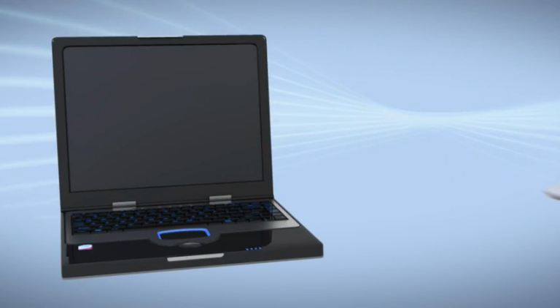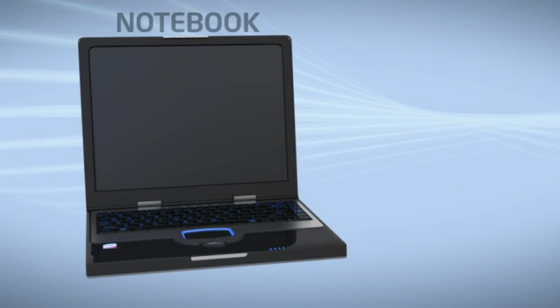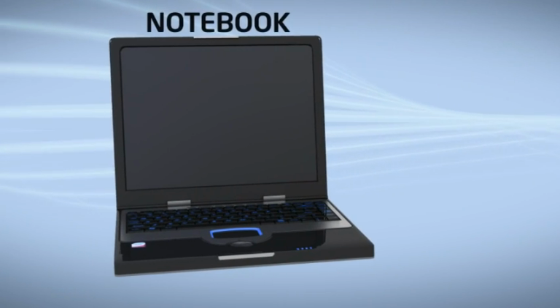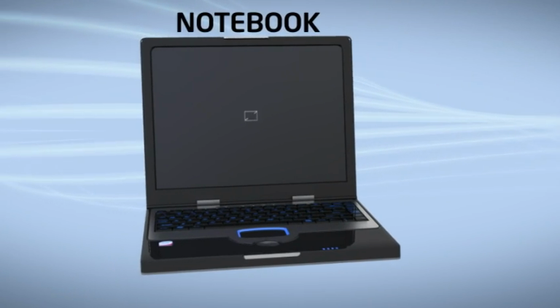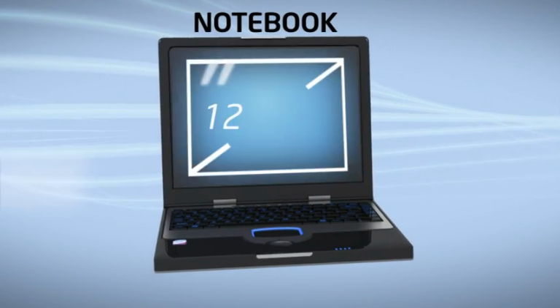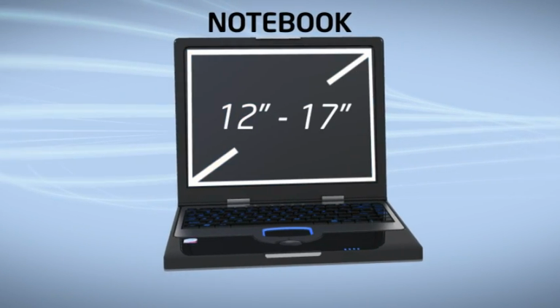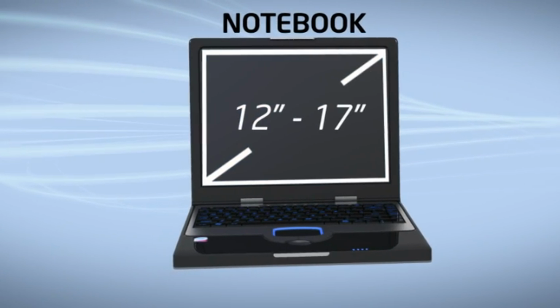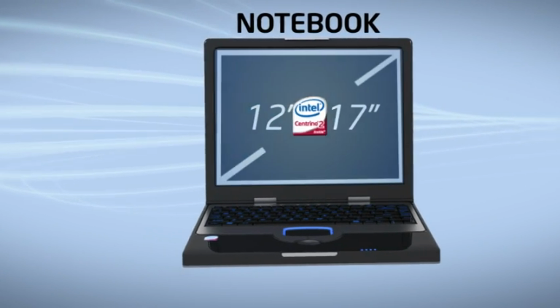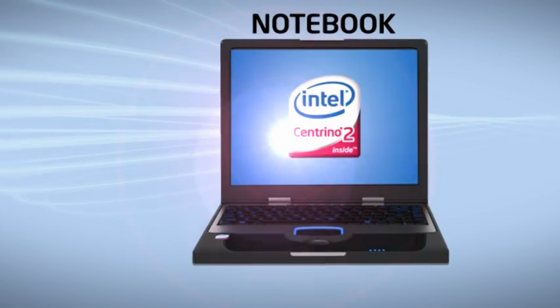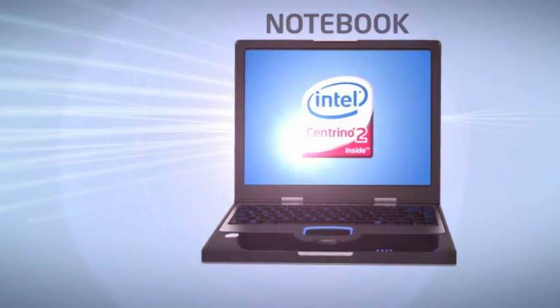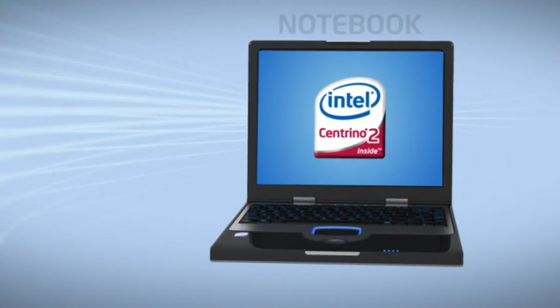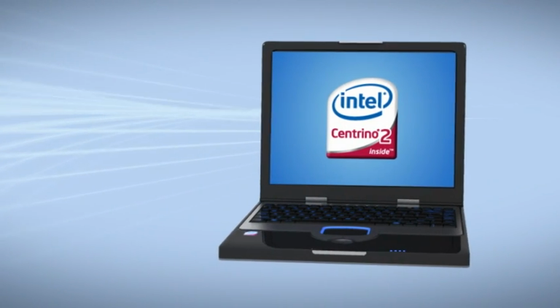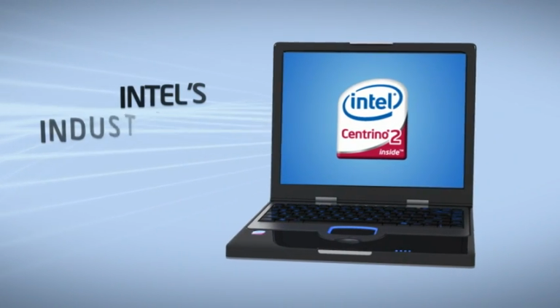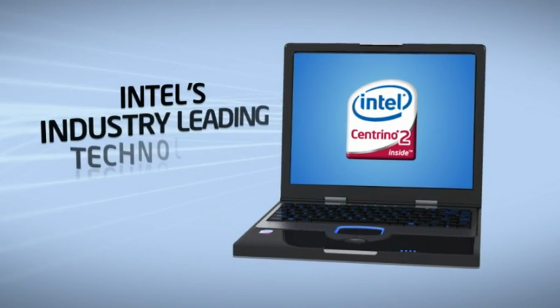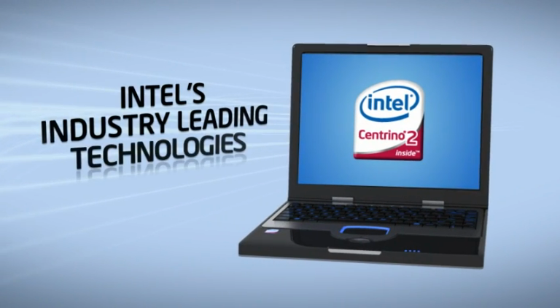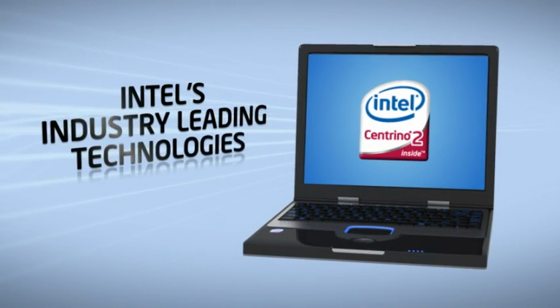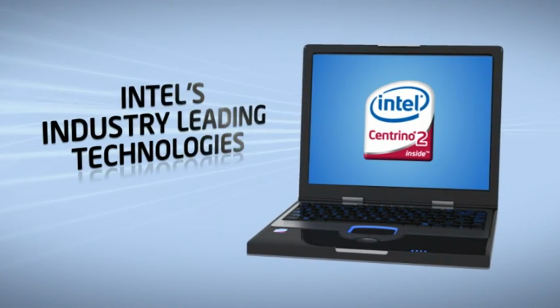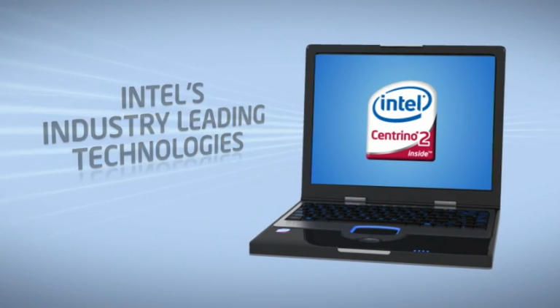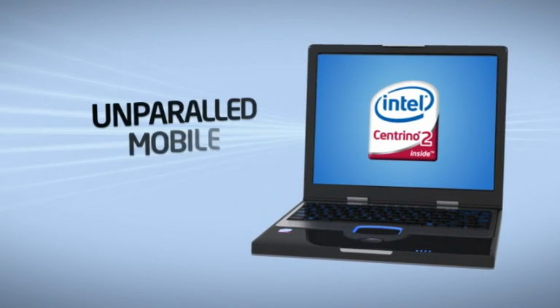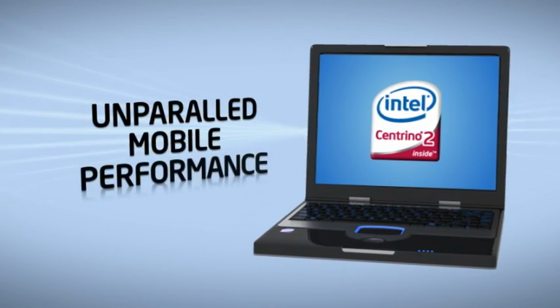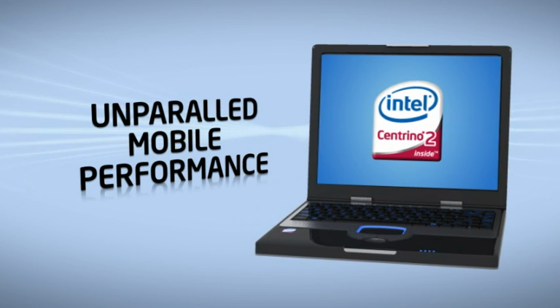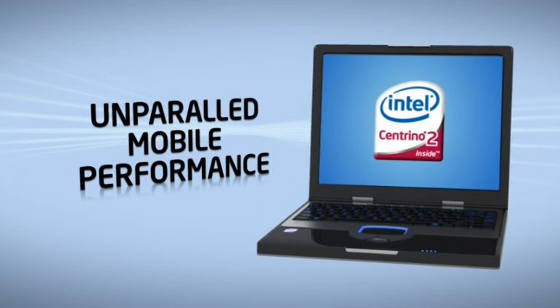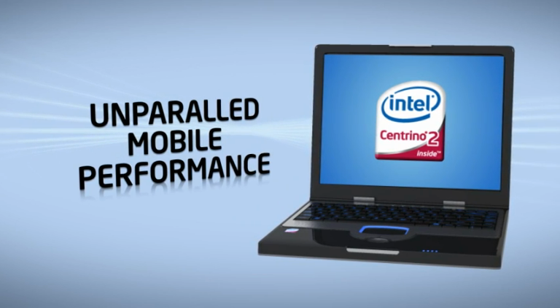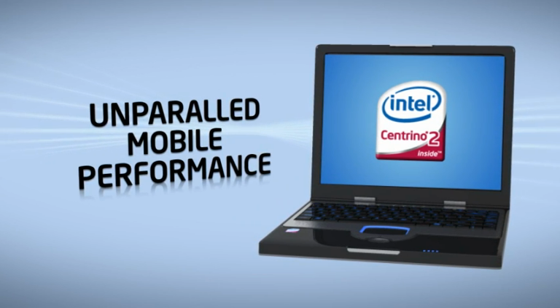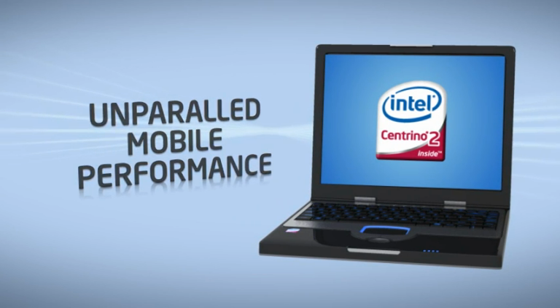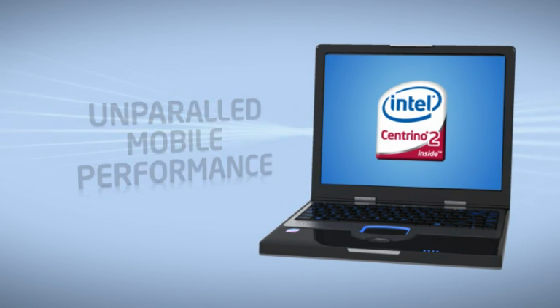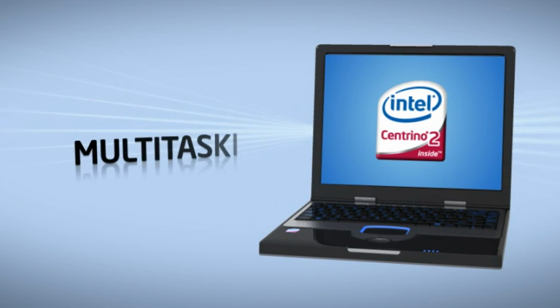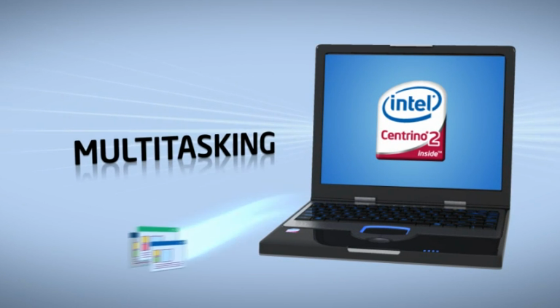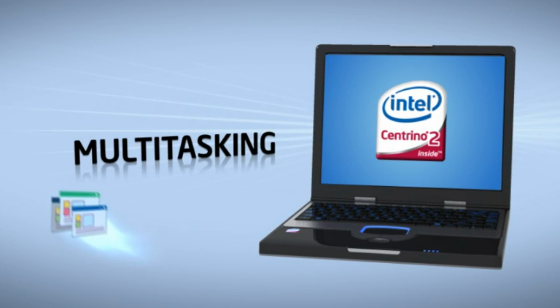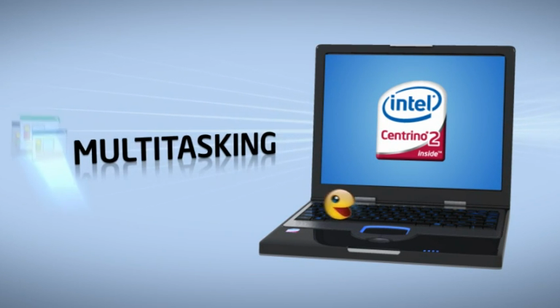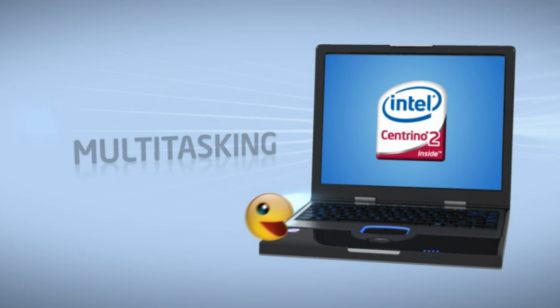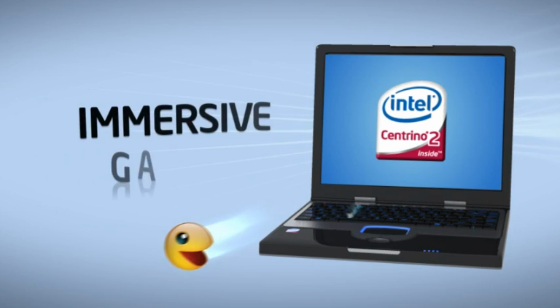With a Notebook, you get a bigger screen and greater performance. Featuring Intel's best technologies for unparalleled mobile performance, get the power you need to do more in less time for gaming,